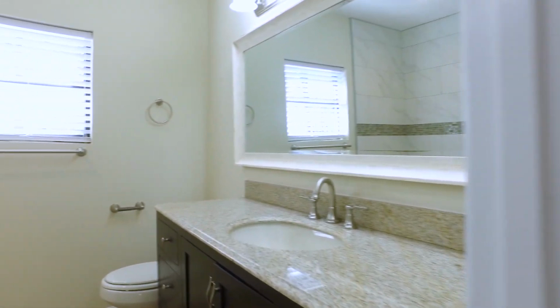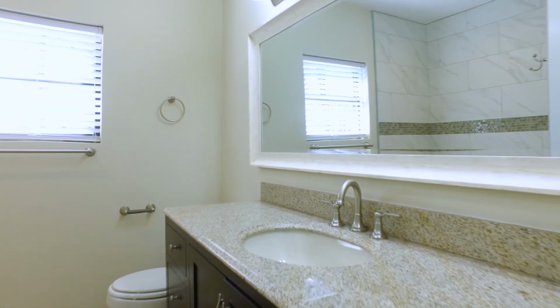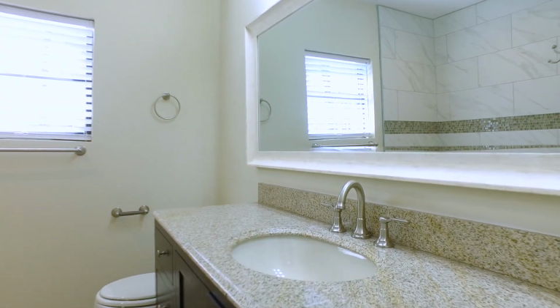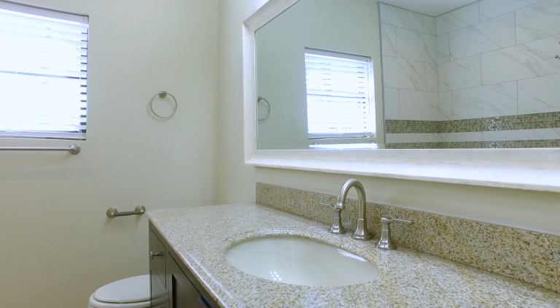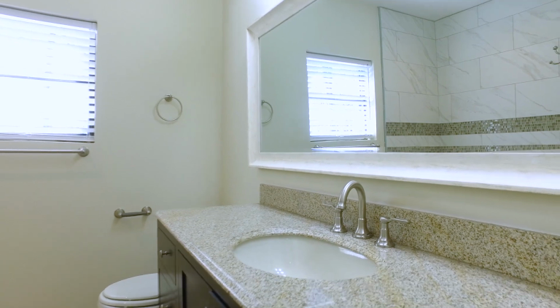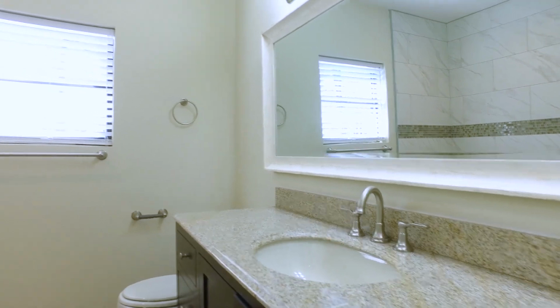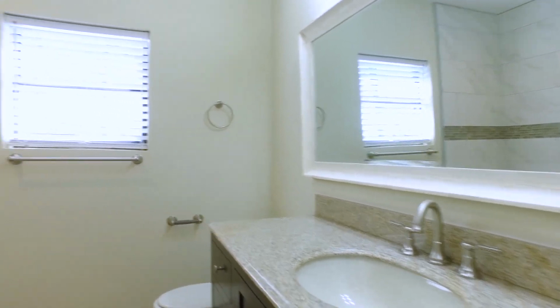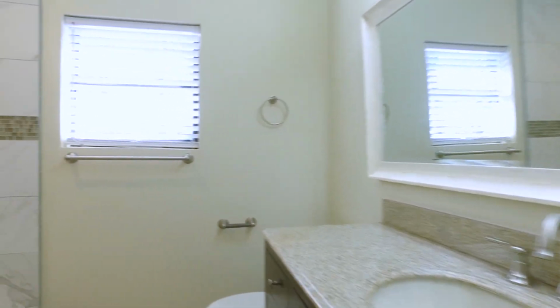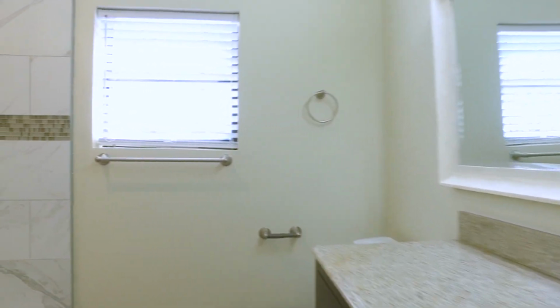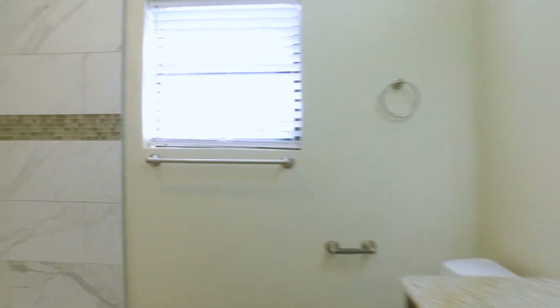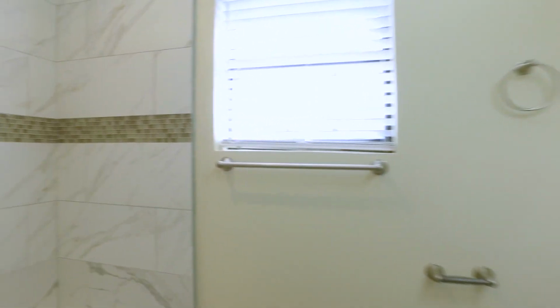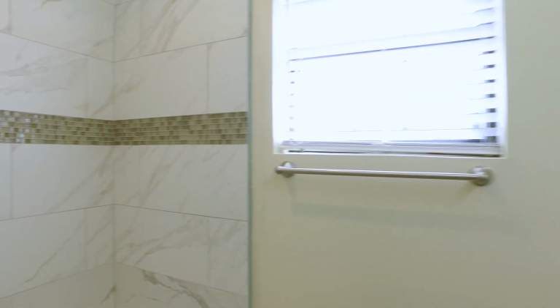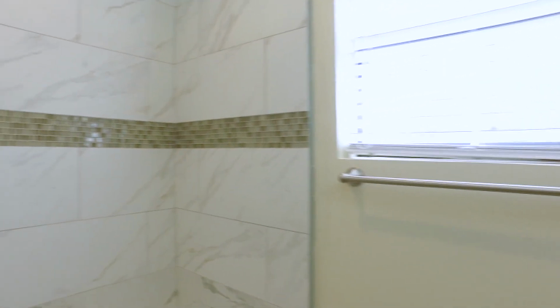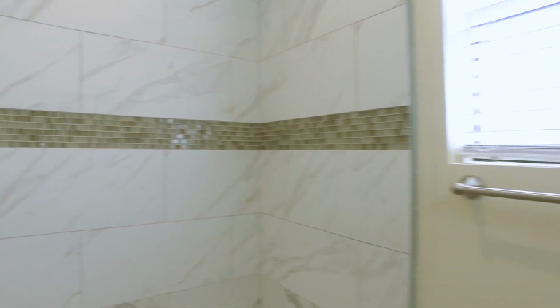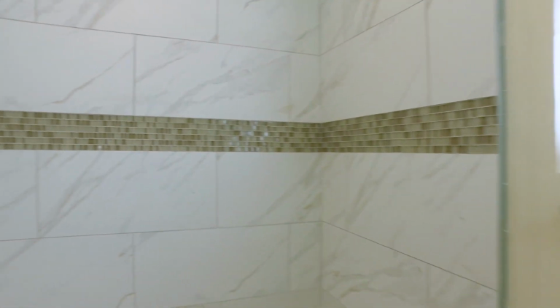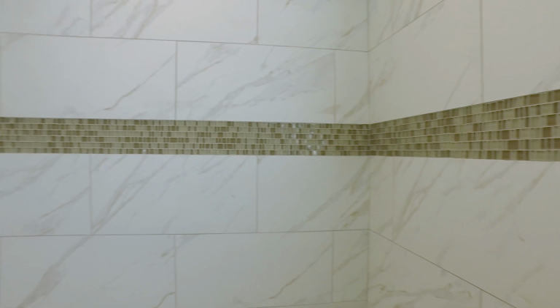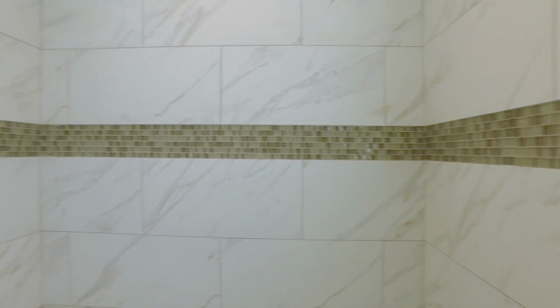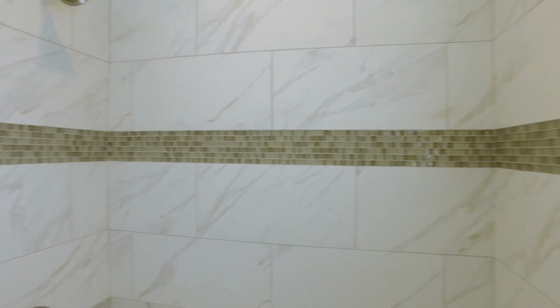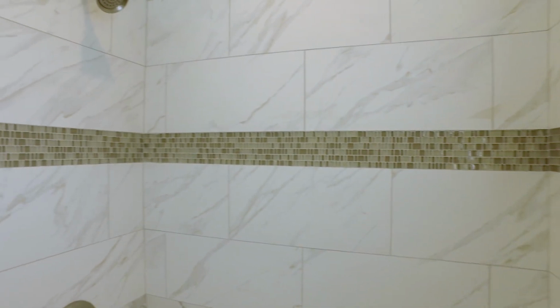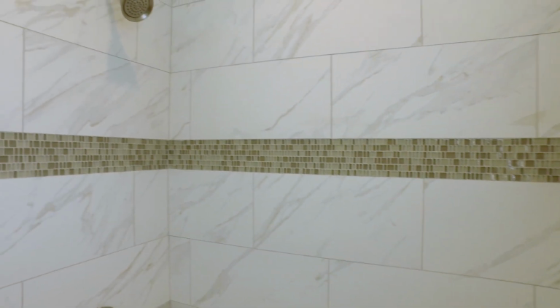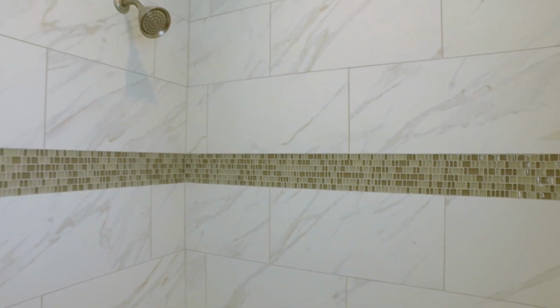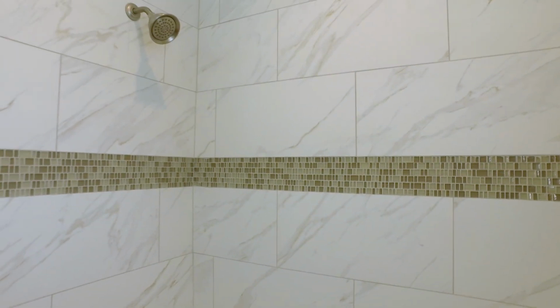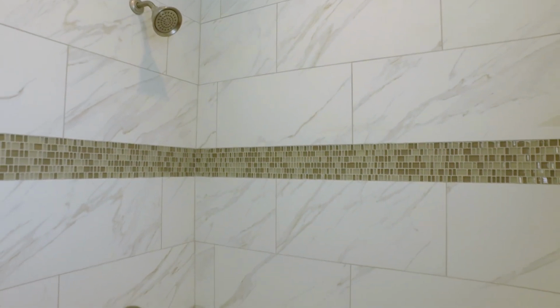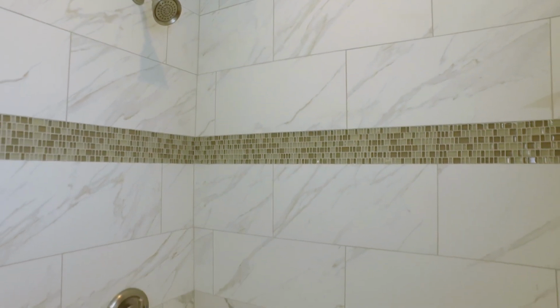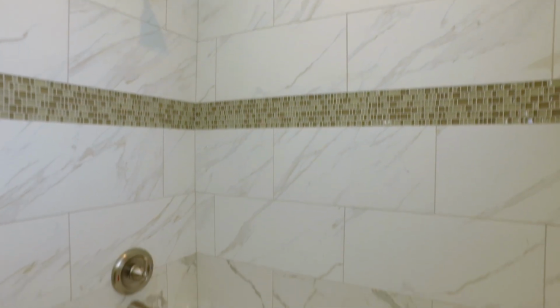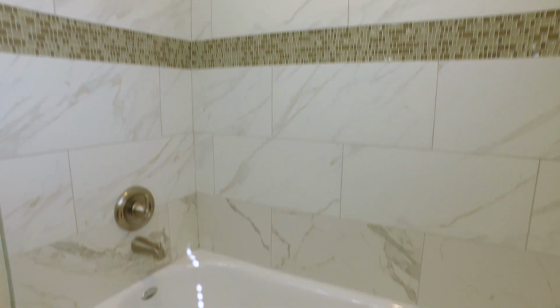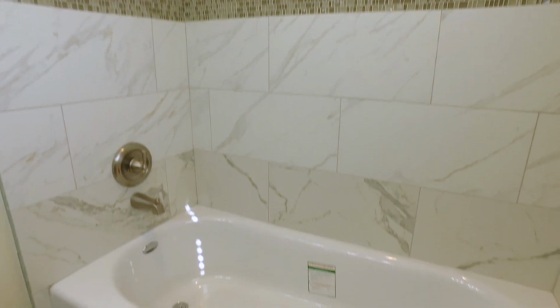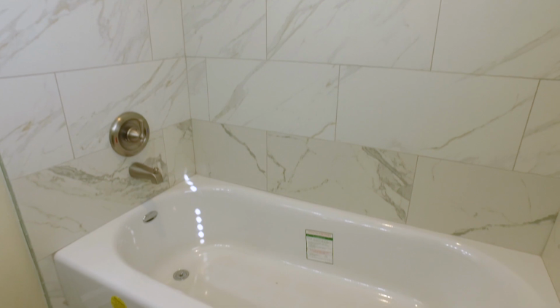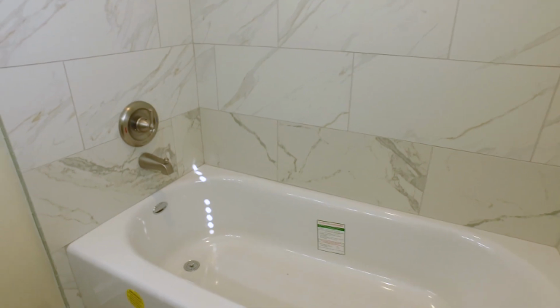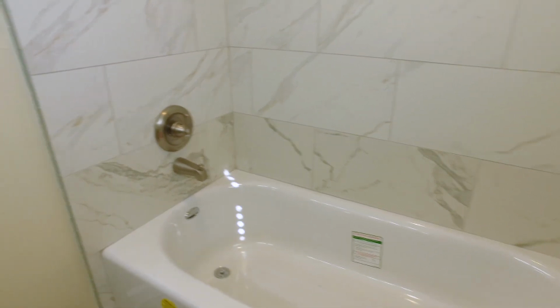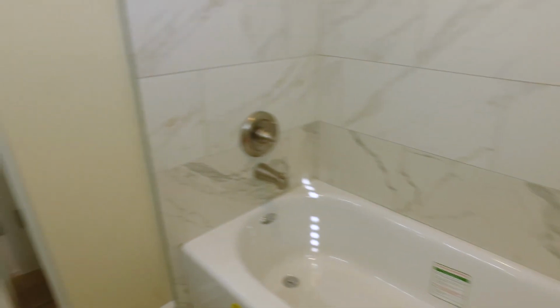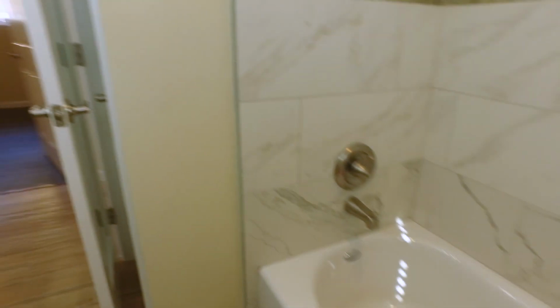Look at these bathrooms — beautiful. Plenty of space, a big framed mirror, lots of natural light, and gorgeous tile work with a shower-tub combo. It's exactly what you need to get ready in a hurry, or the perfect place to just relax.